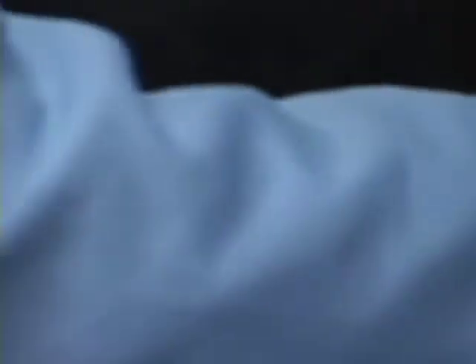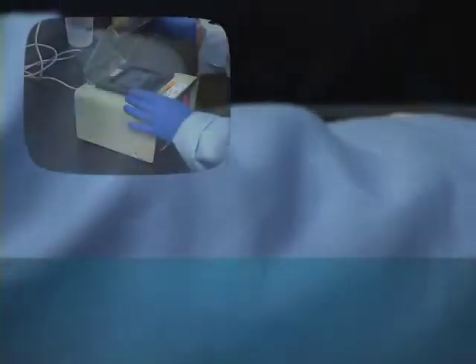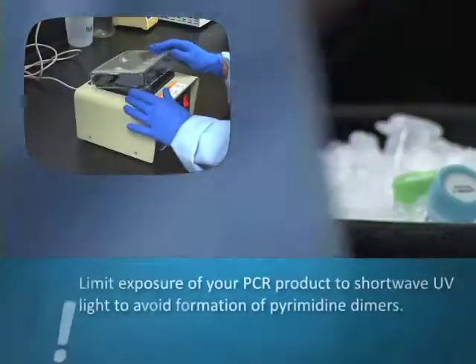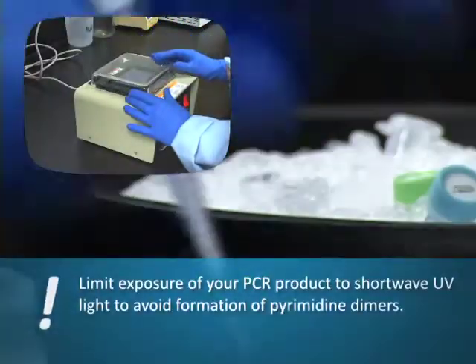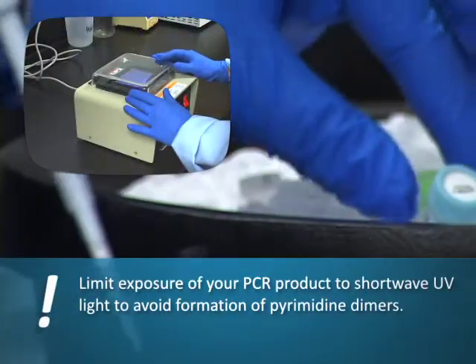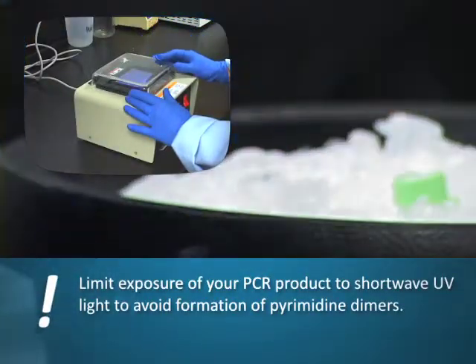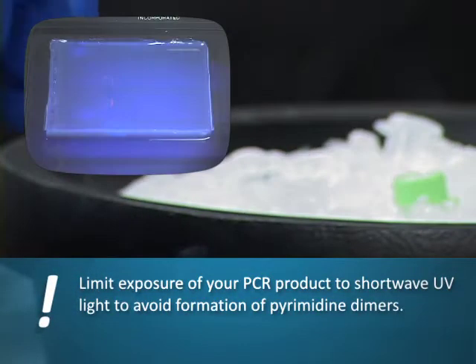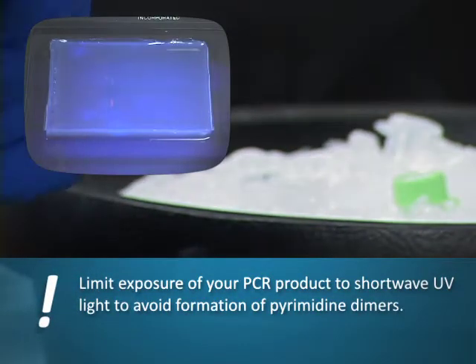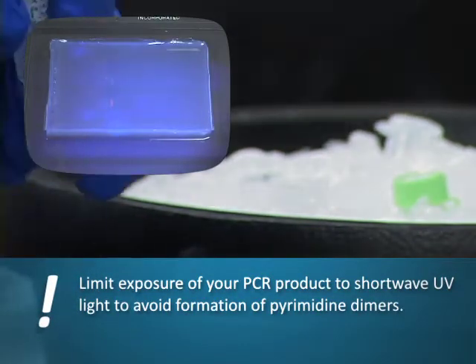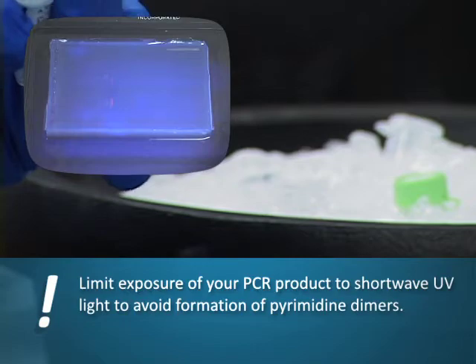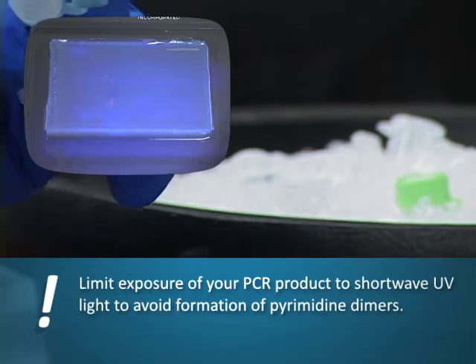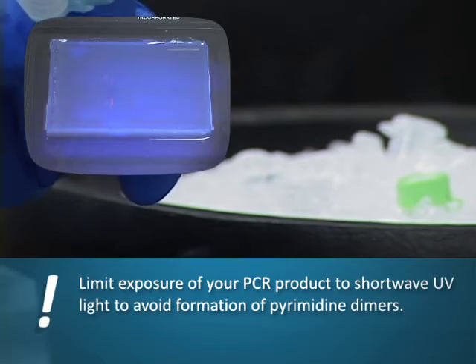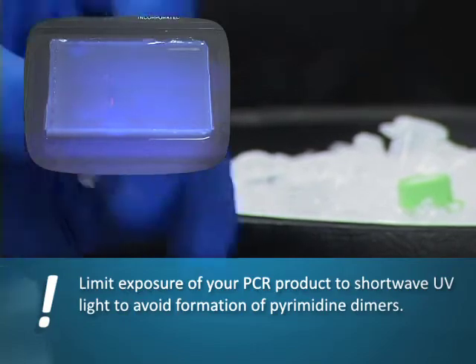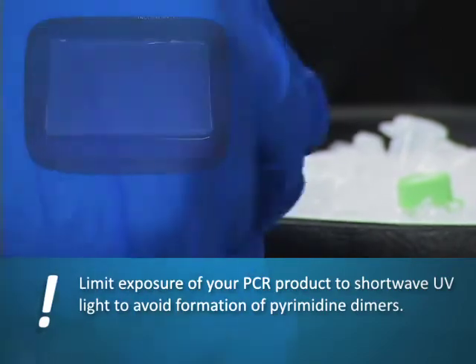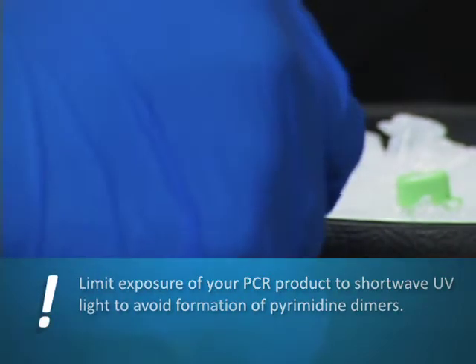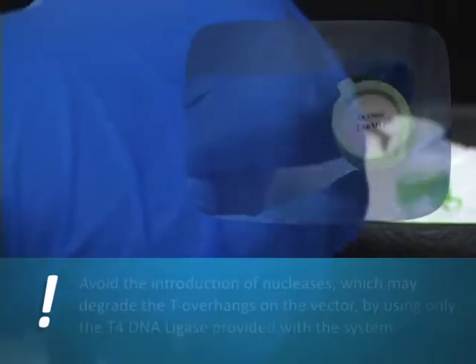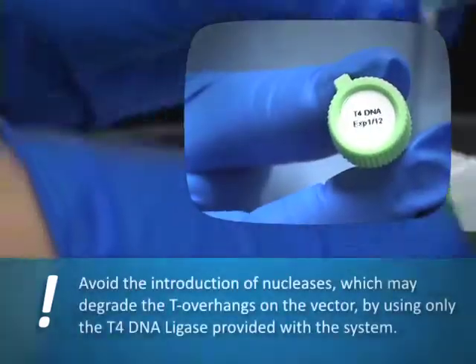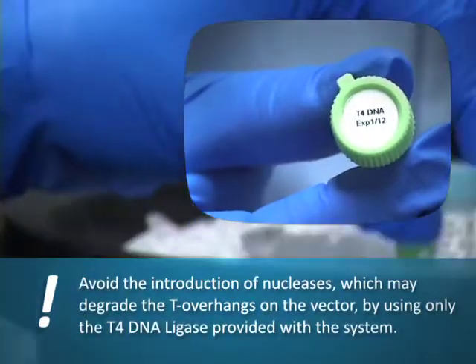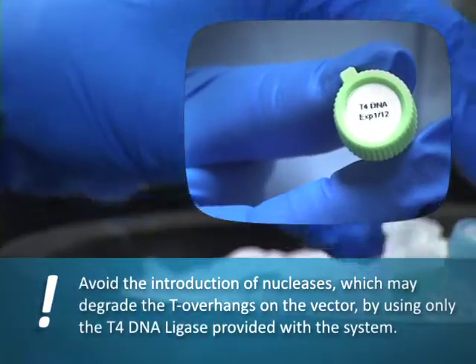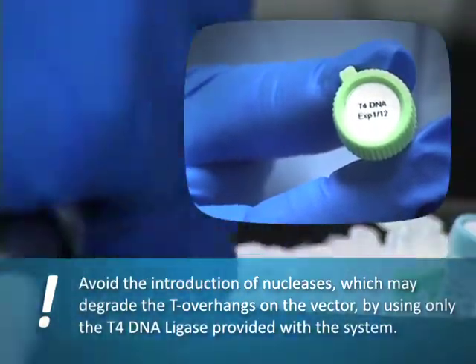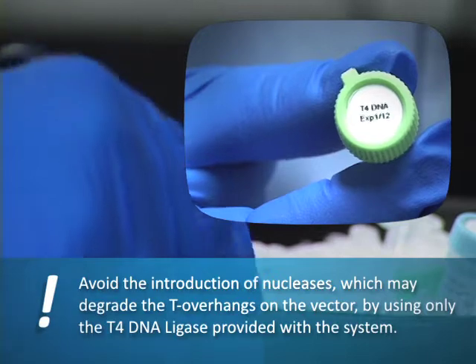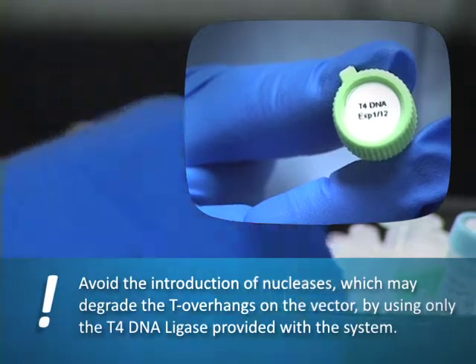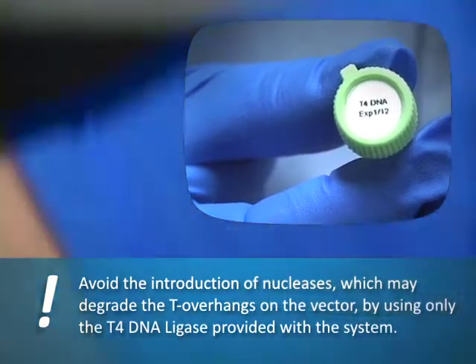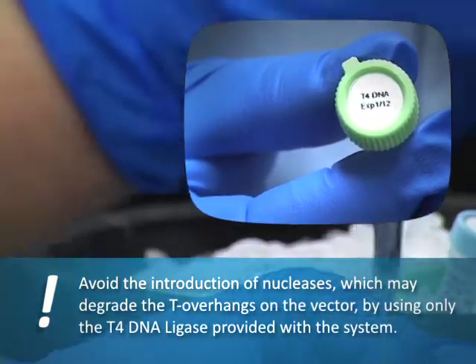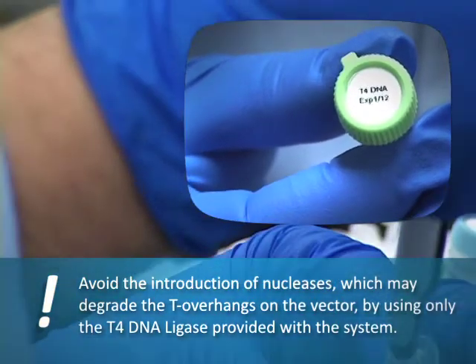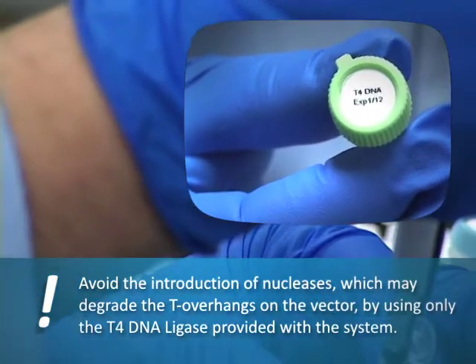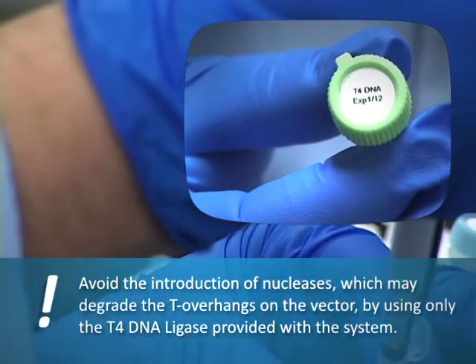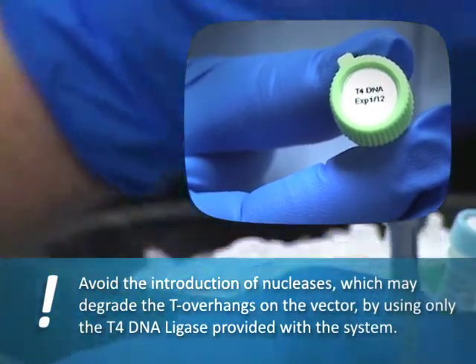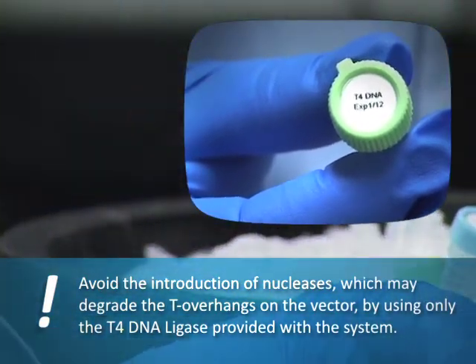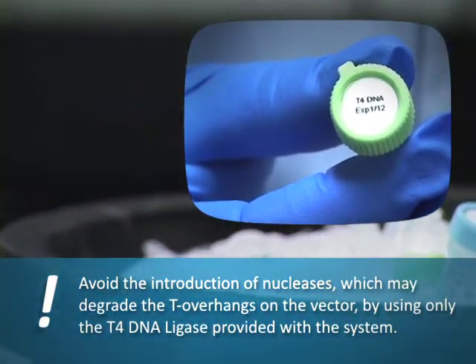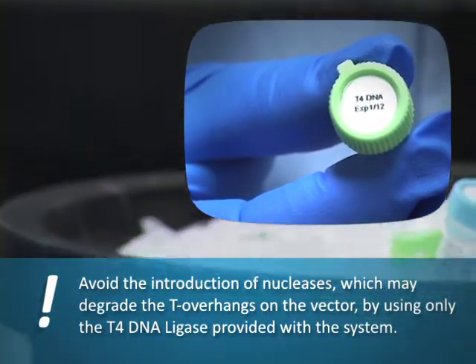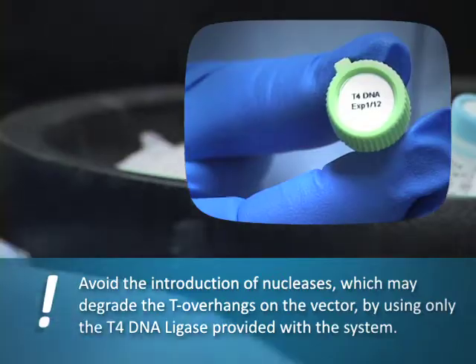Limit exposure of your PCR product to short-wave UV light to avoid formation of pyrimidine dimers. Avoid the introduction of nucleases, which may degrade the T overhangs on the vector, by using only the T4 DNA ligase provided with the system.